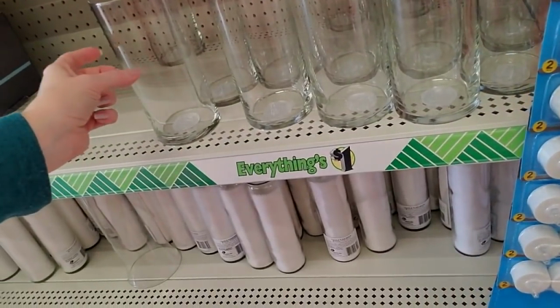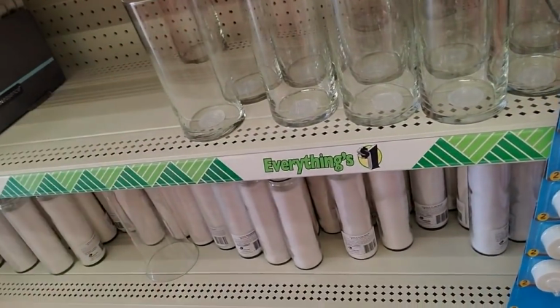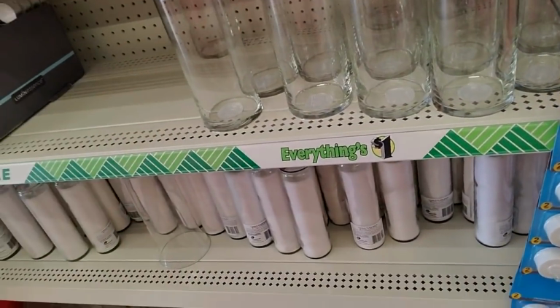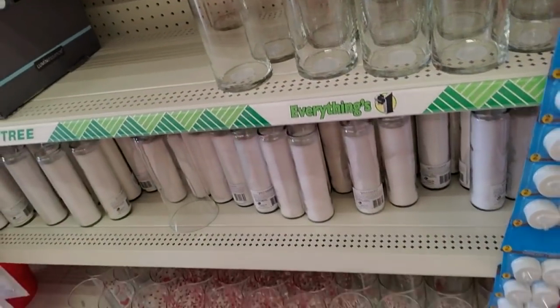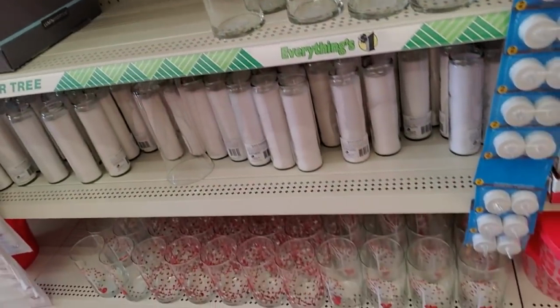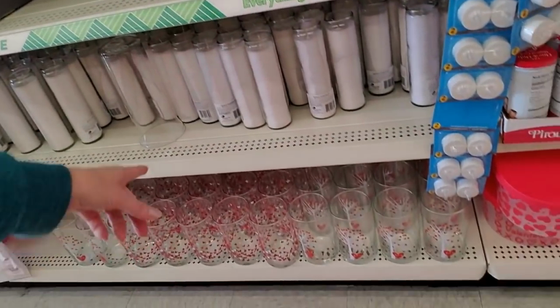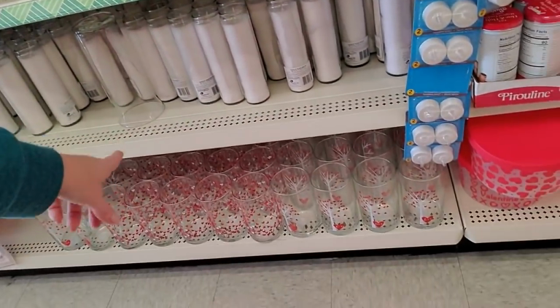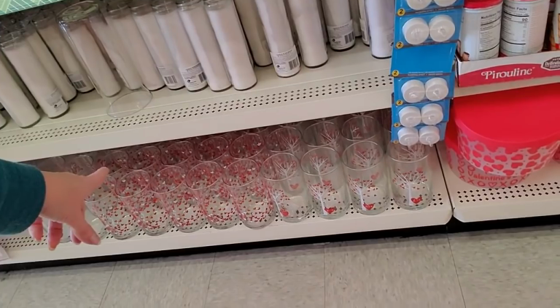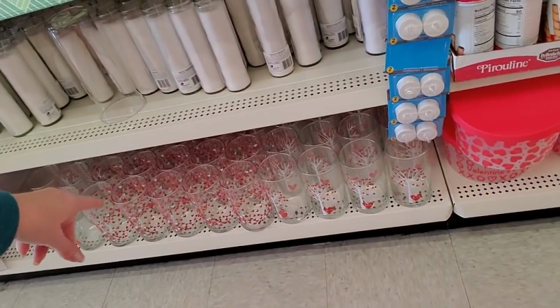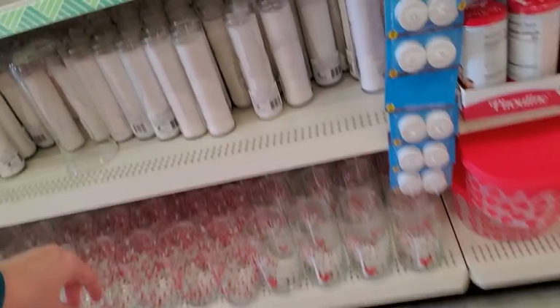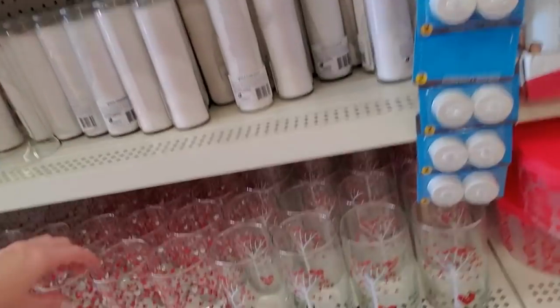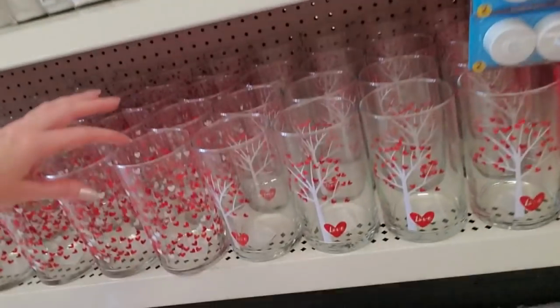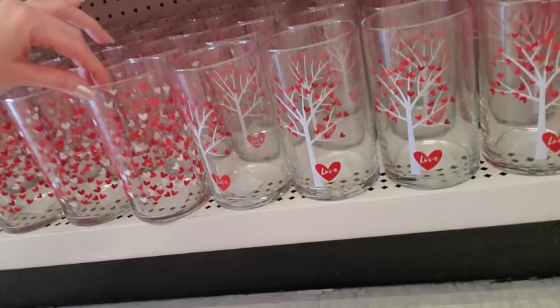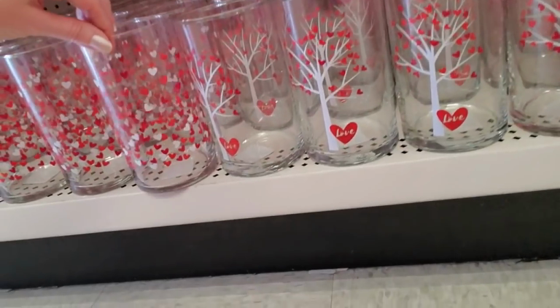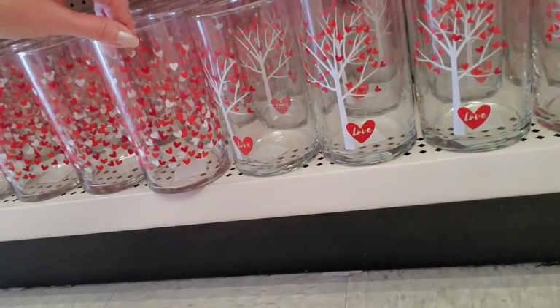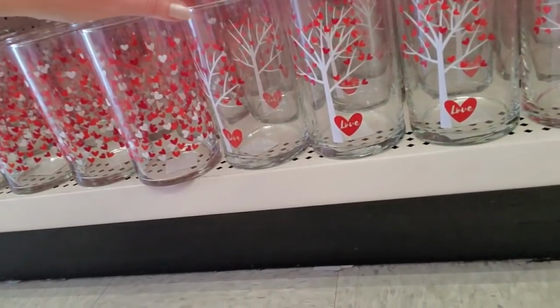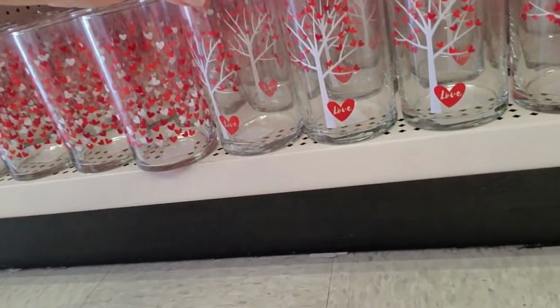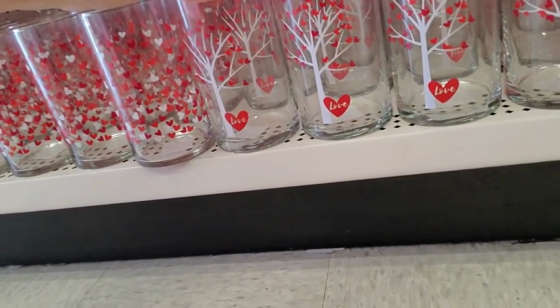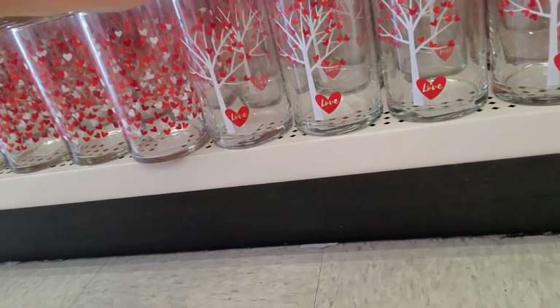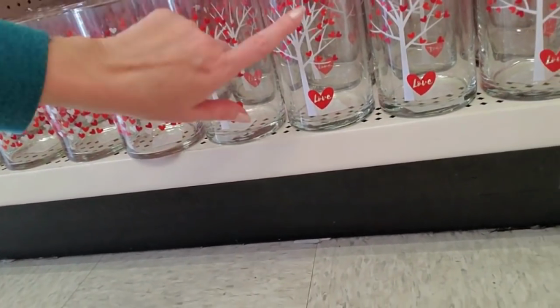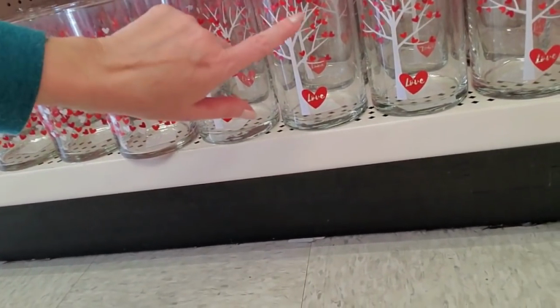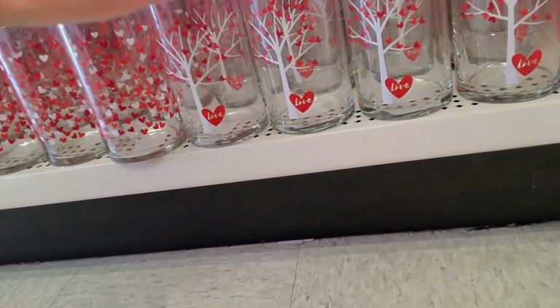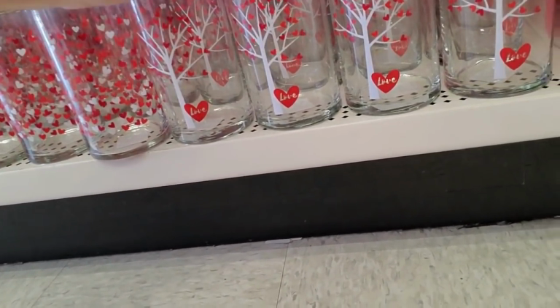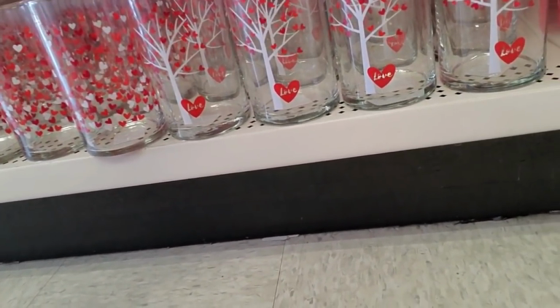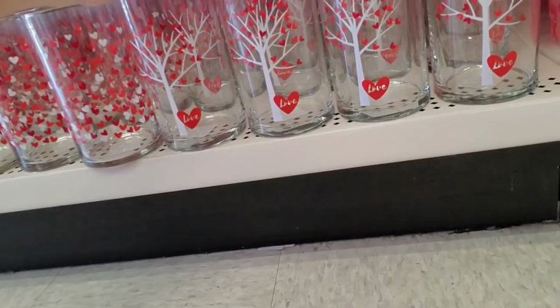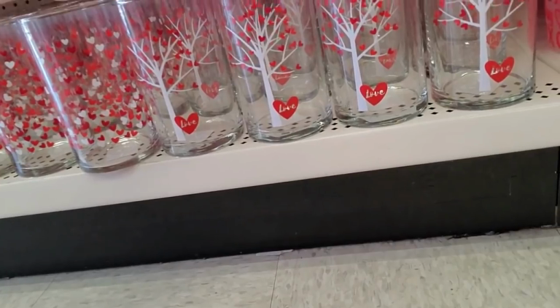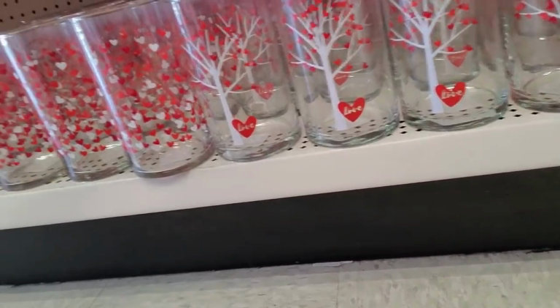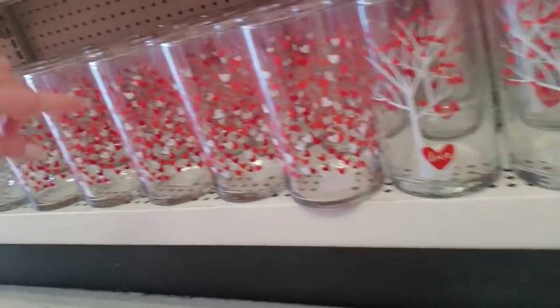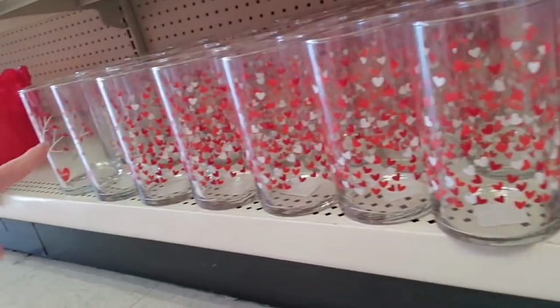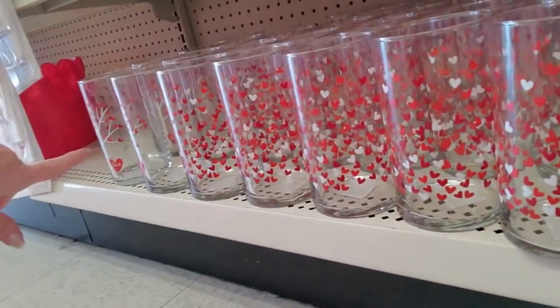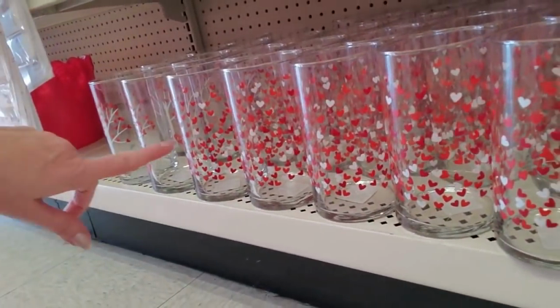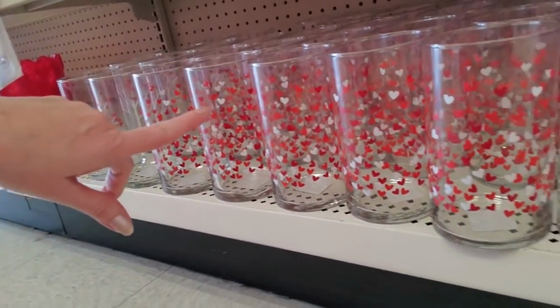Here's some cool vases and we have candles. Oh, look at these vases — these are pretty! And a little tree on them, and these just have bunches of hearts.